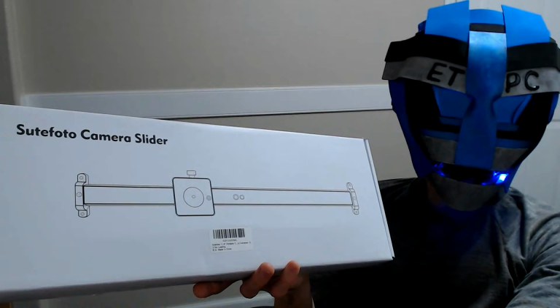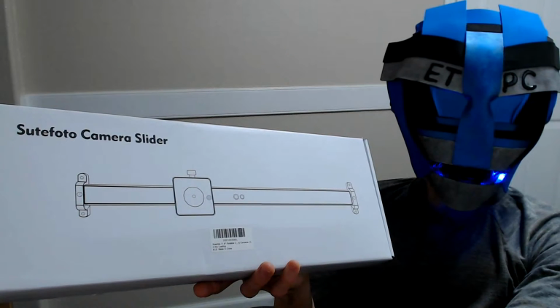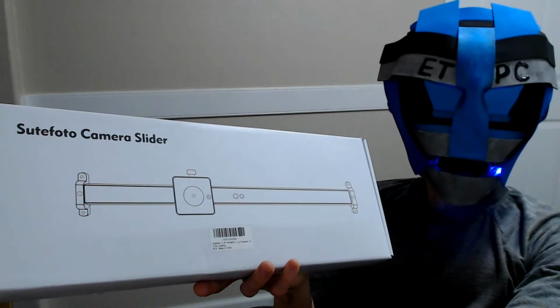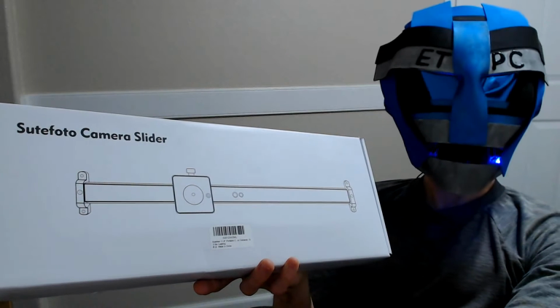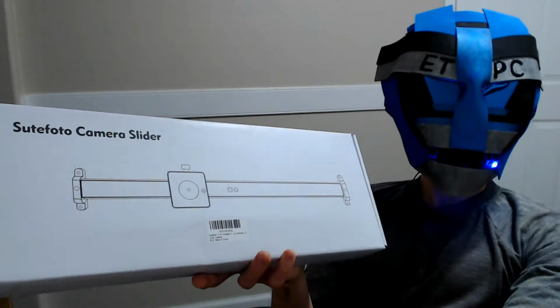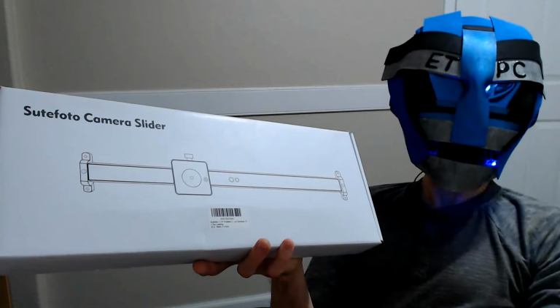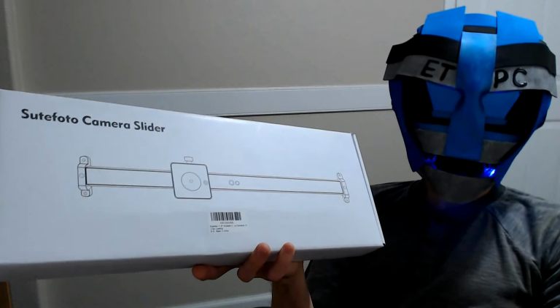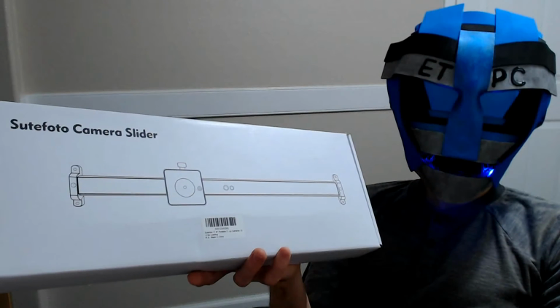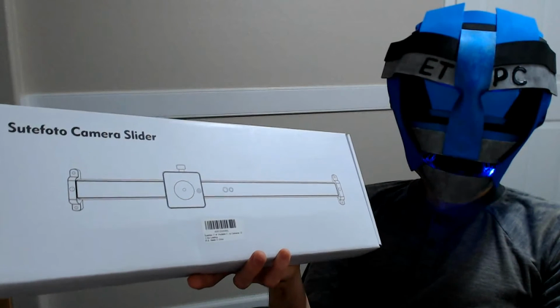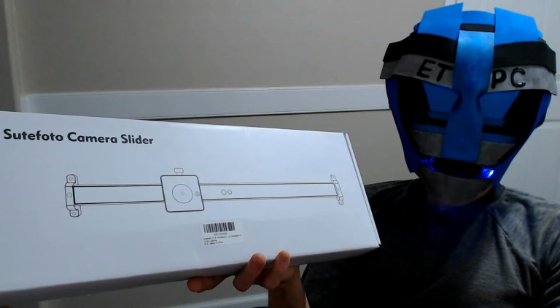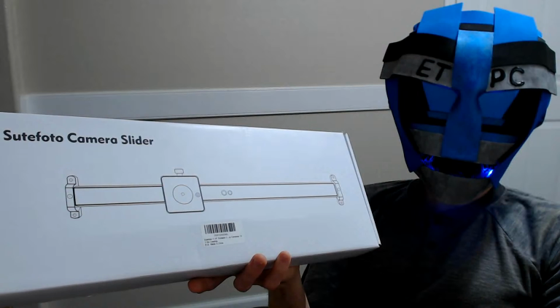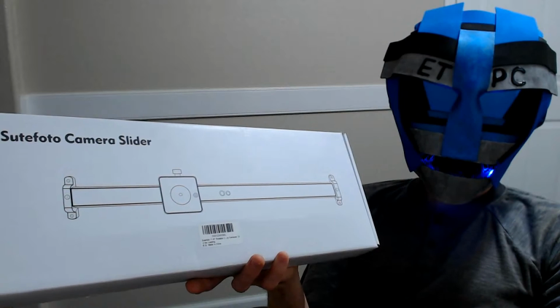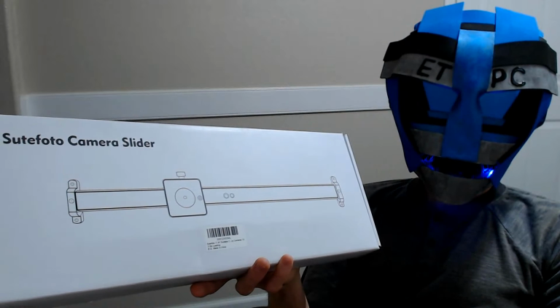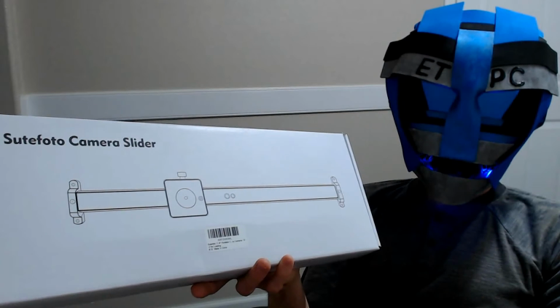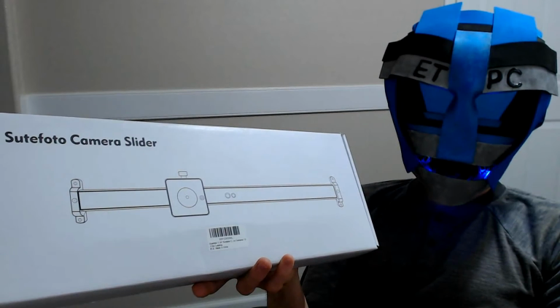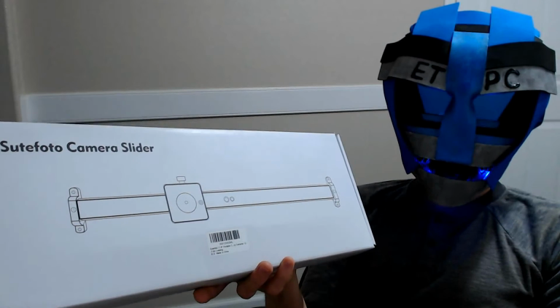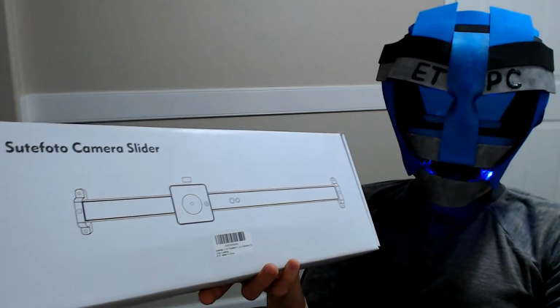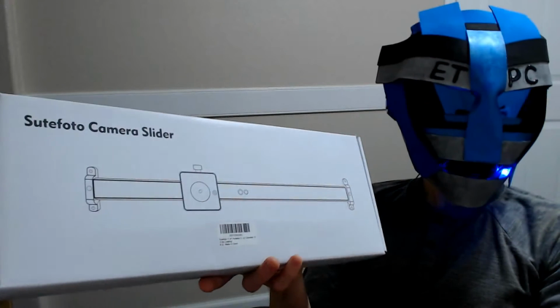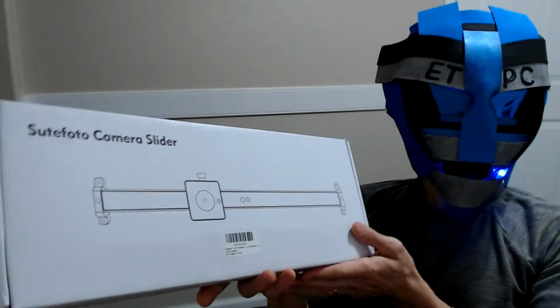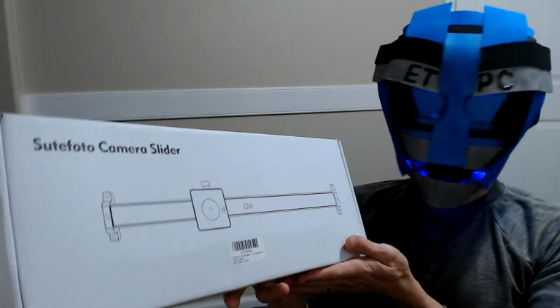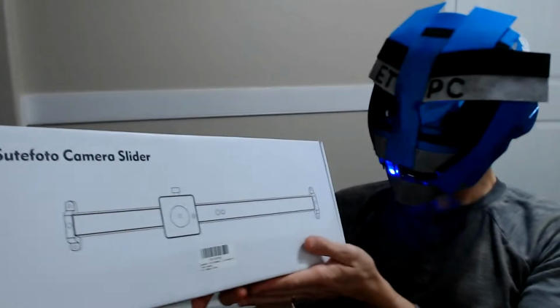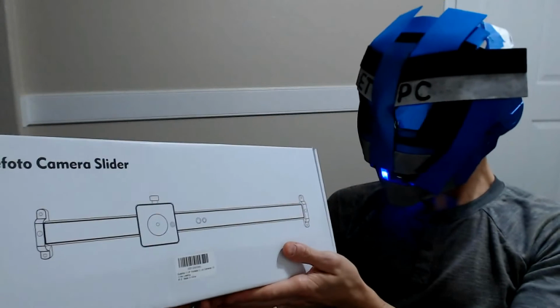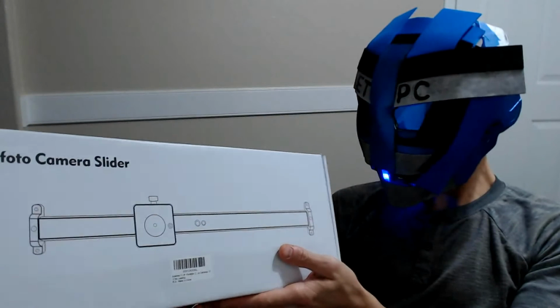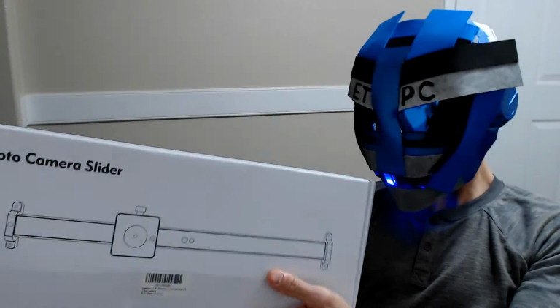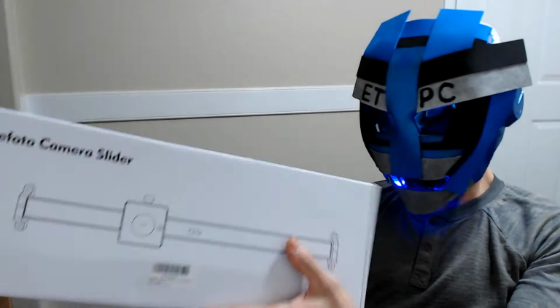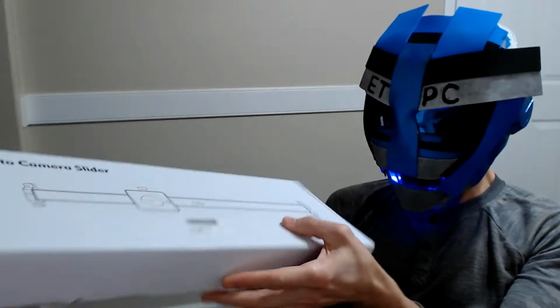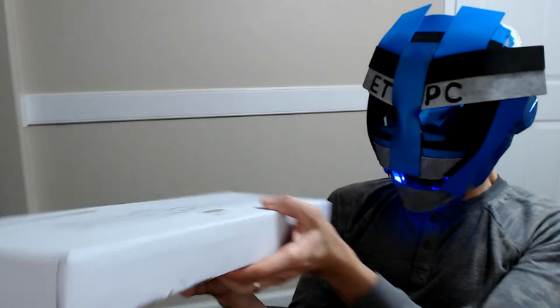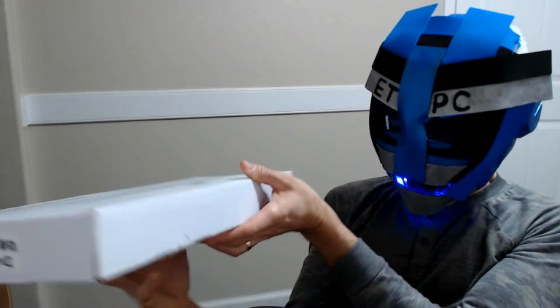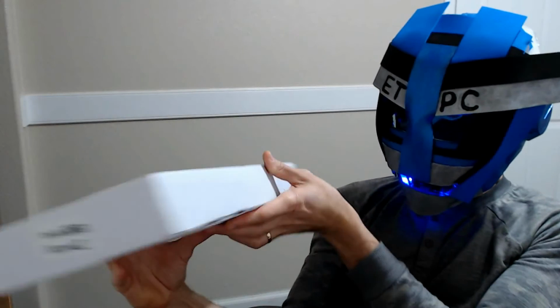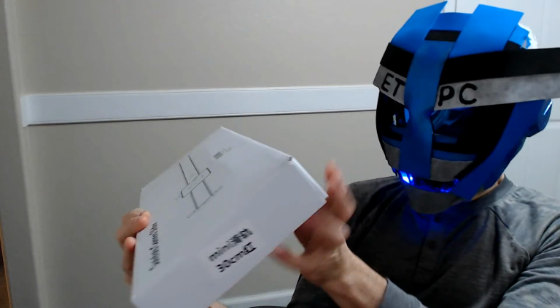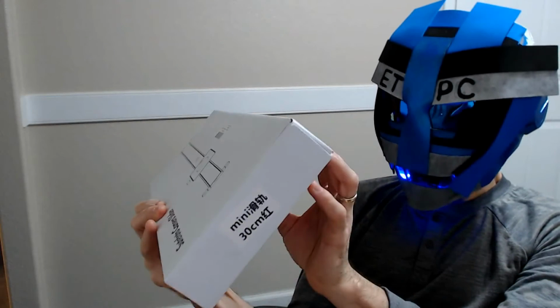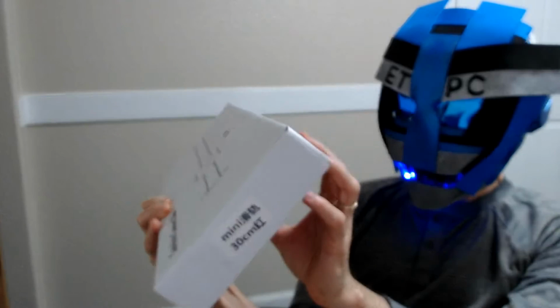Hello friends, welcome back. We're checking out the Suit Photo portable camera slider today. This is going to be the unboxing on this particular product, so let's open this thing up.